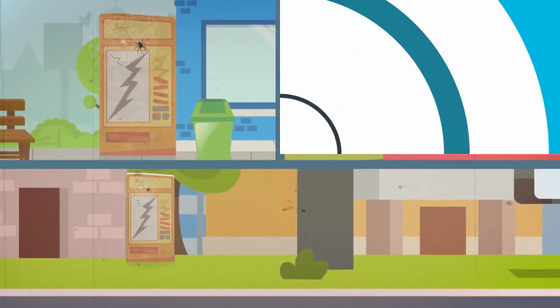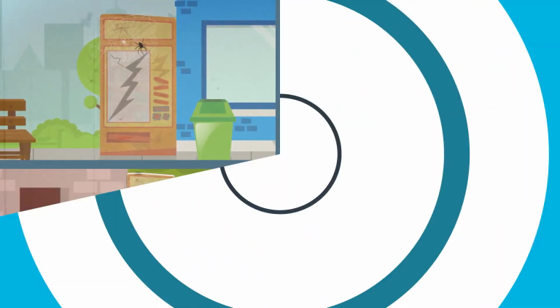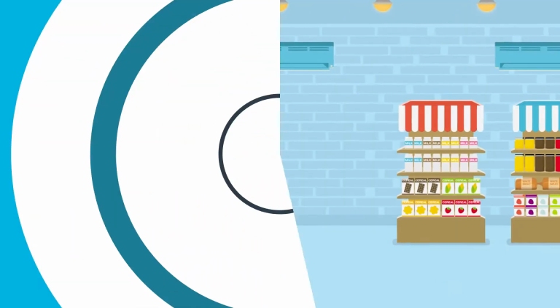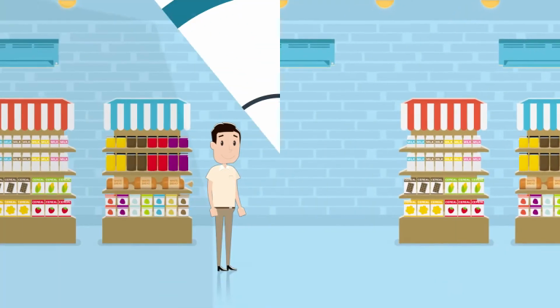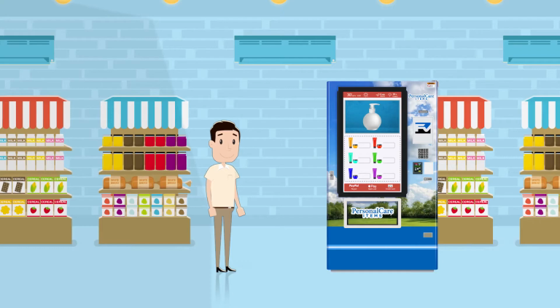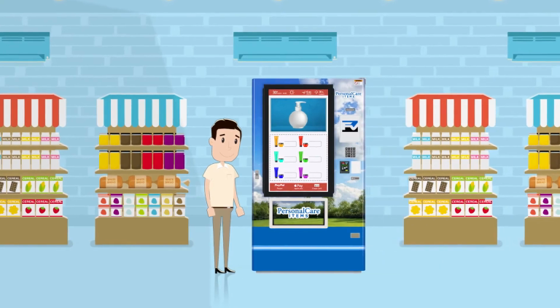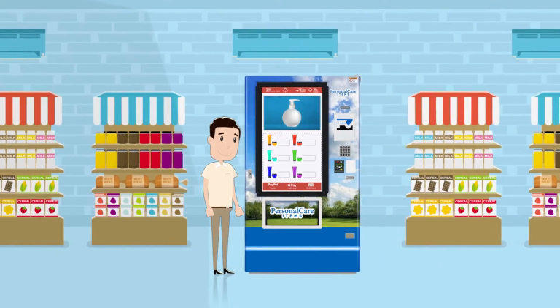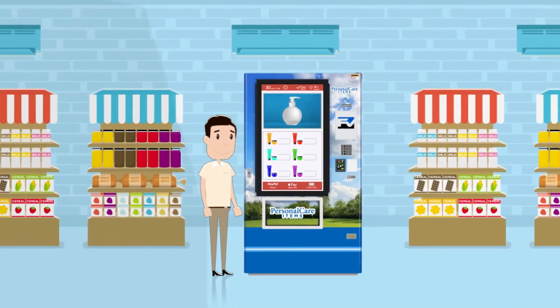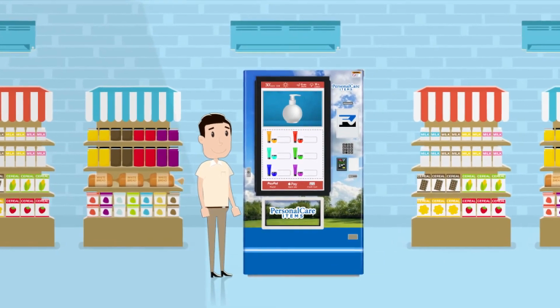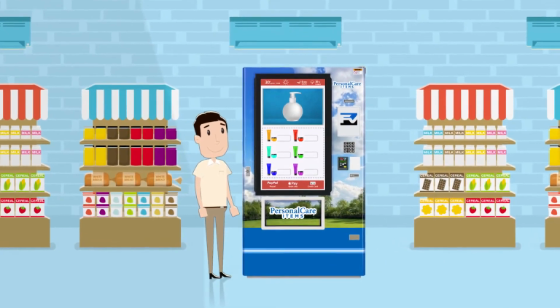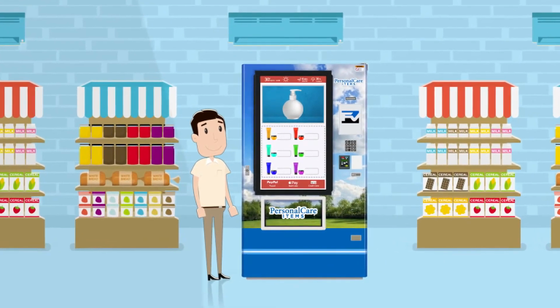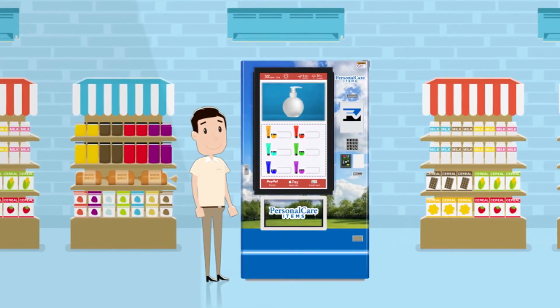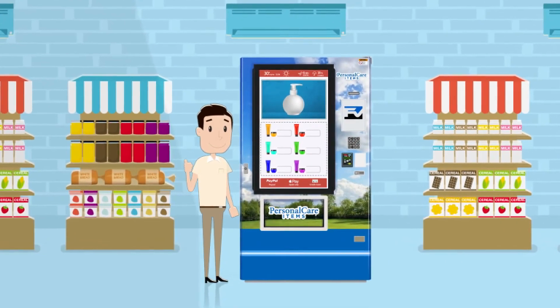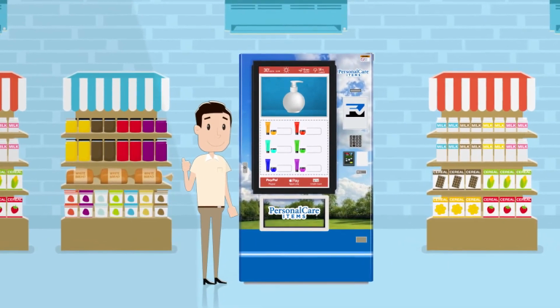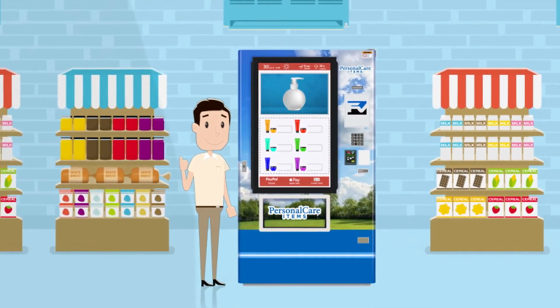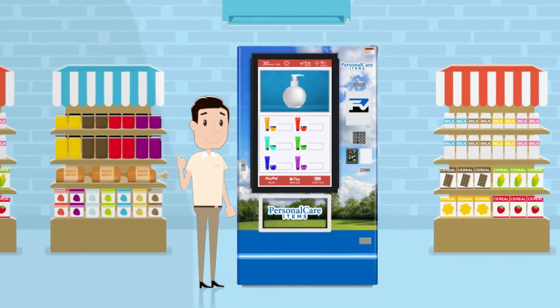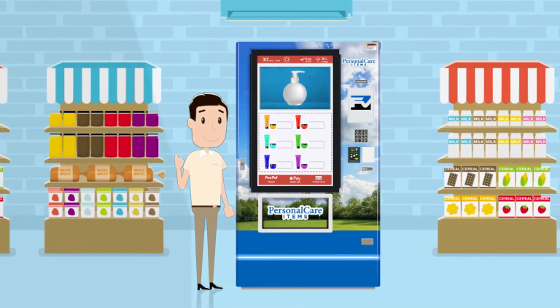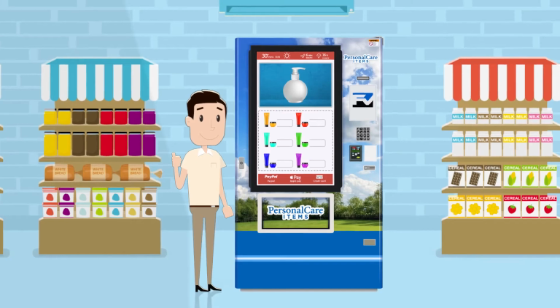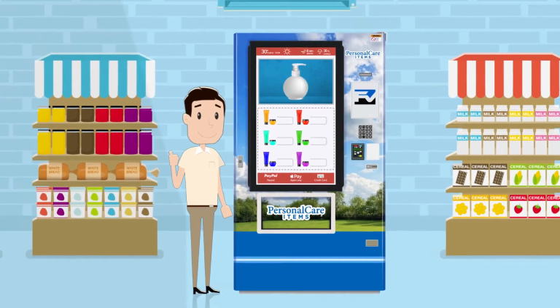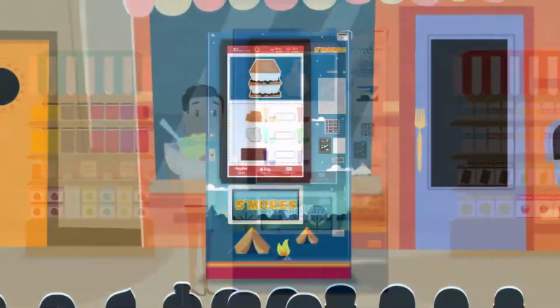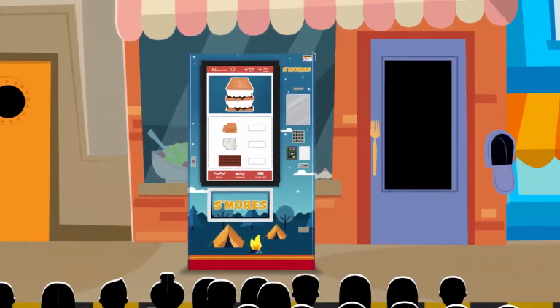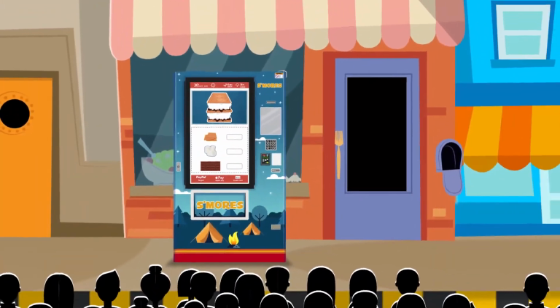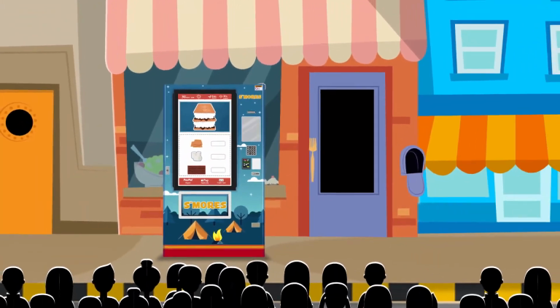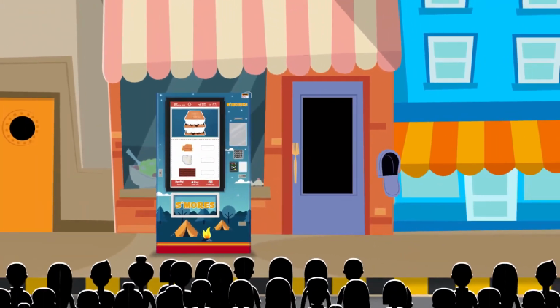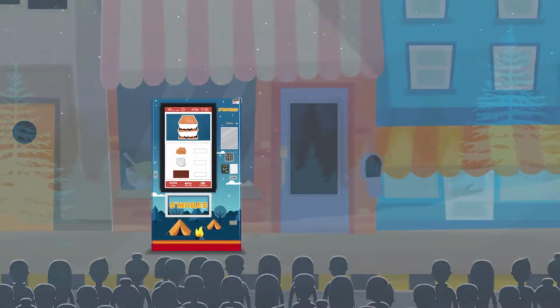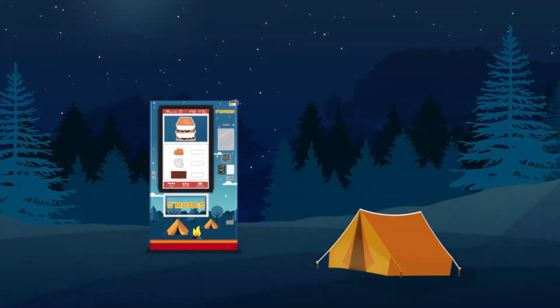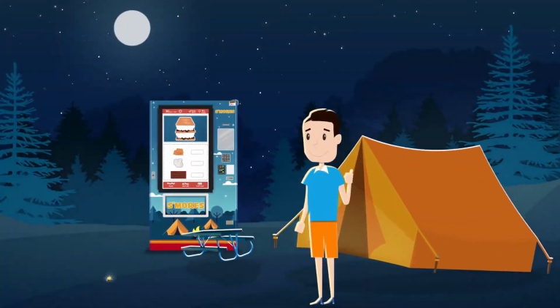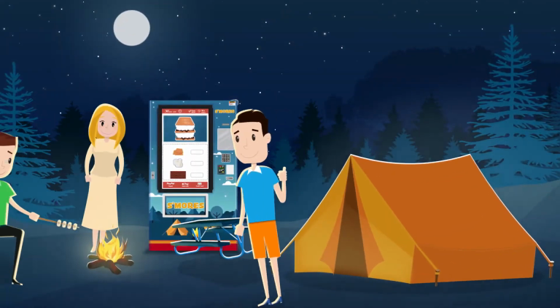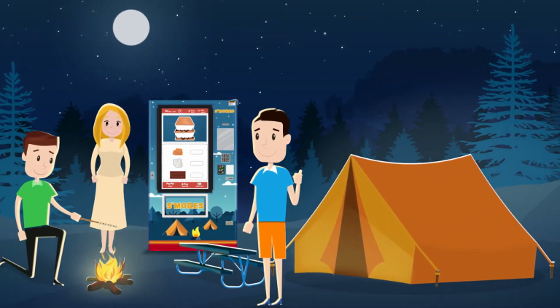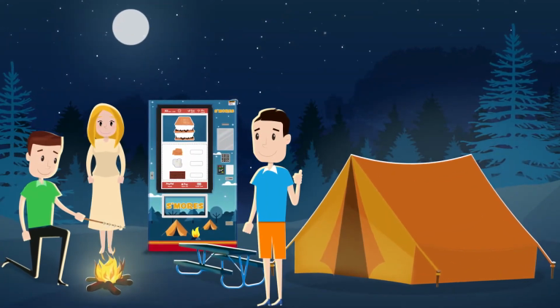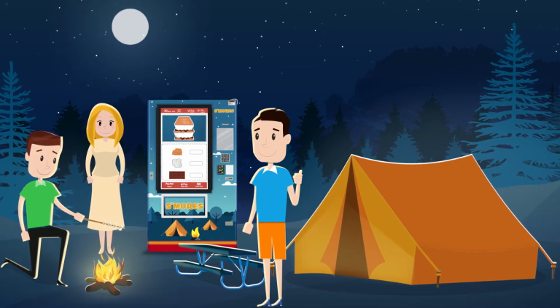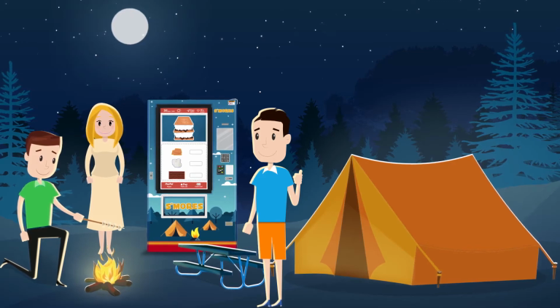But the reality is, vending machines are convenient and popular. And with FastCorp technology and the right placement, vending machines can provide a great user experience that extends your brand further than ever before.